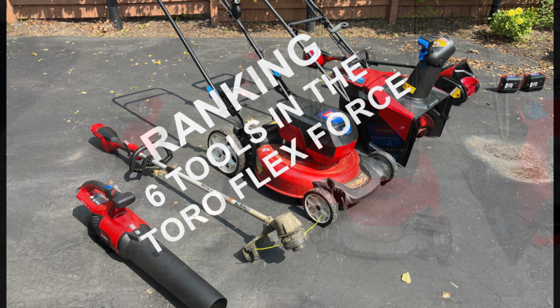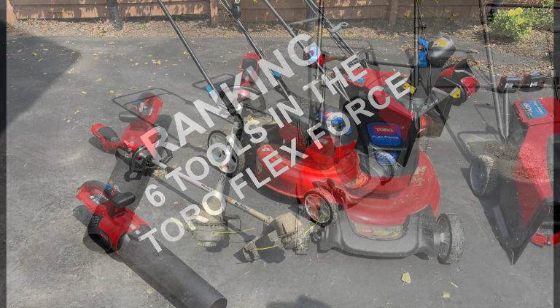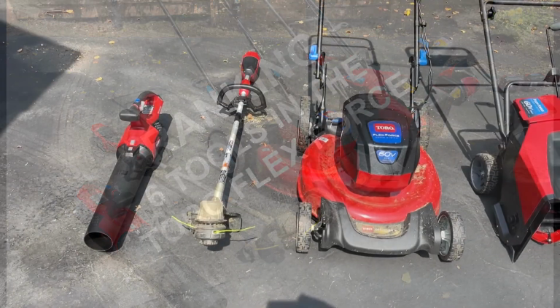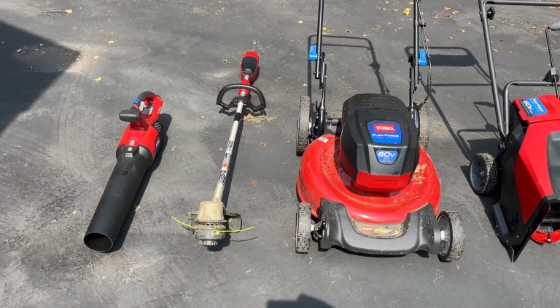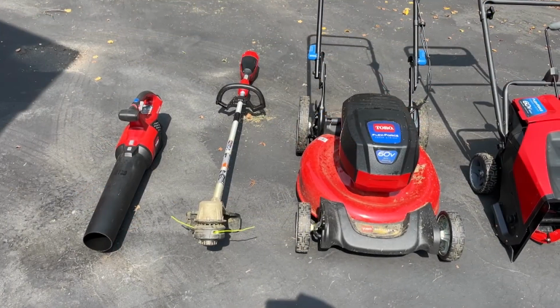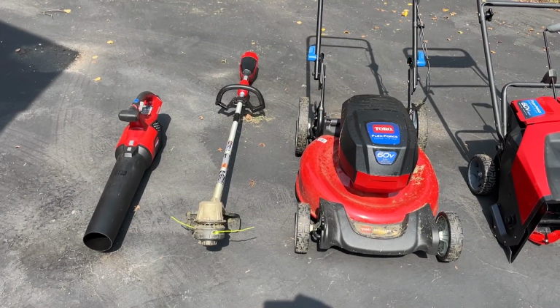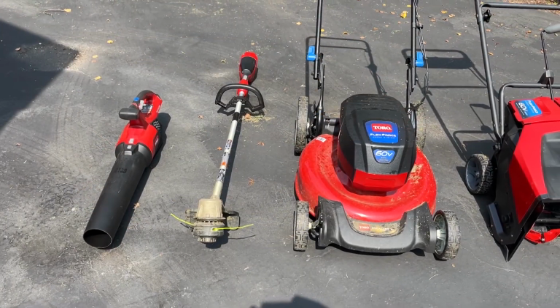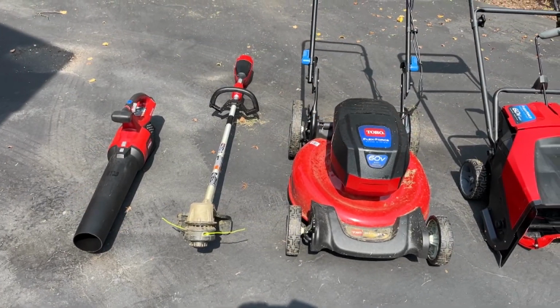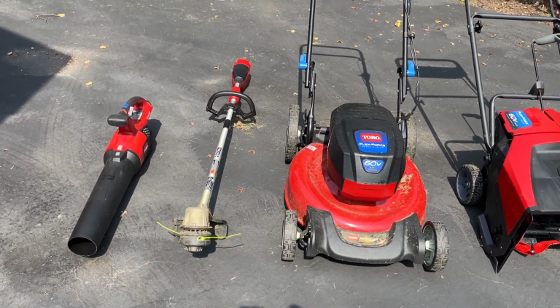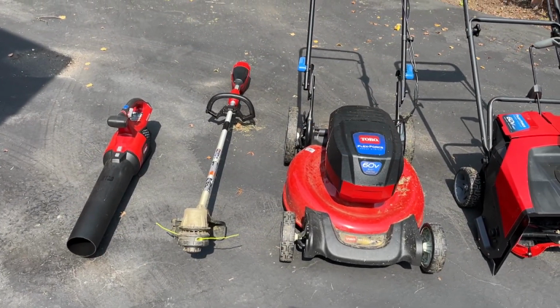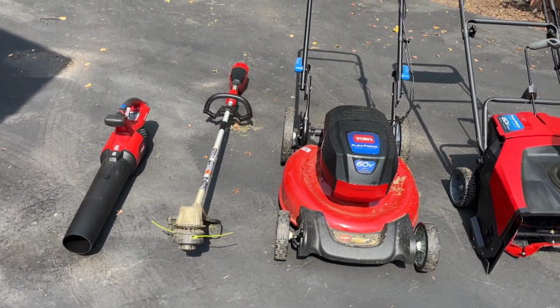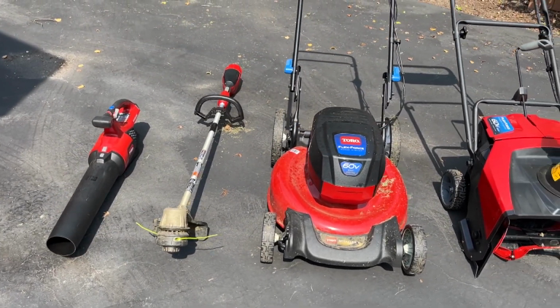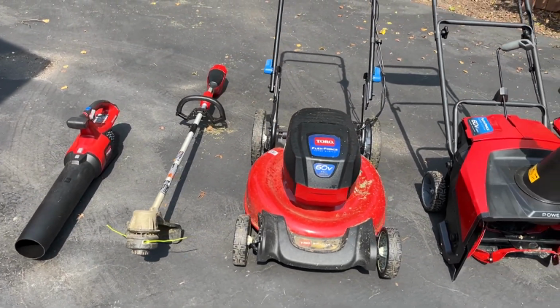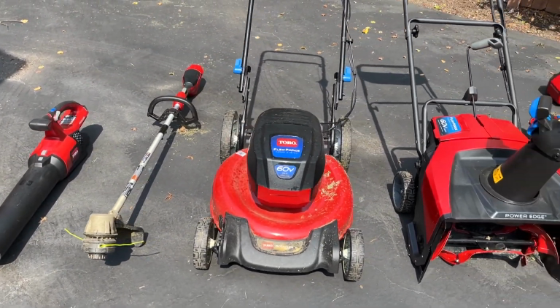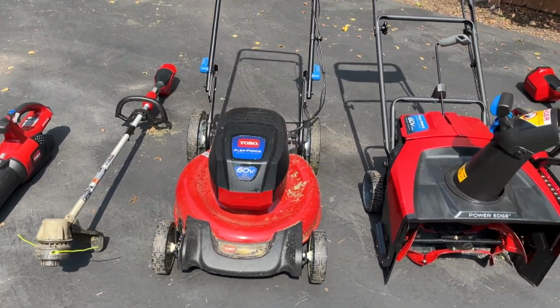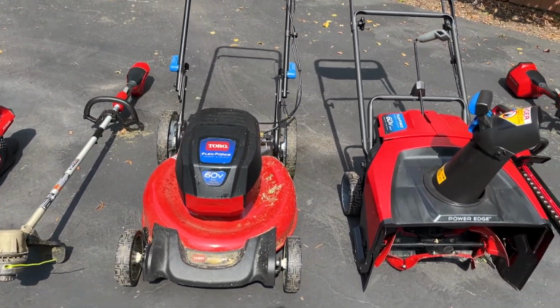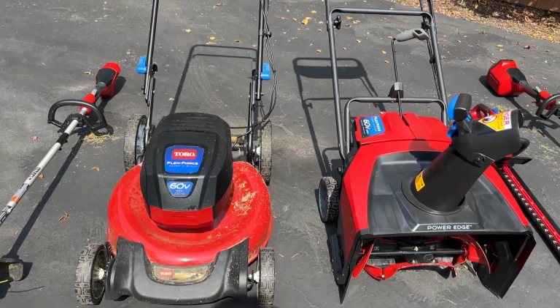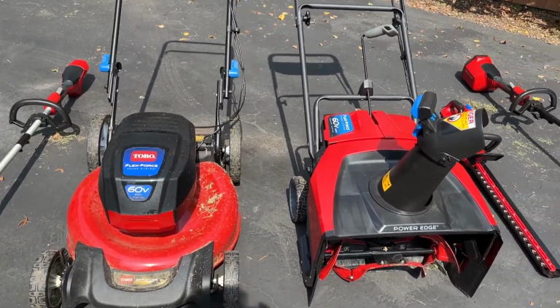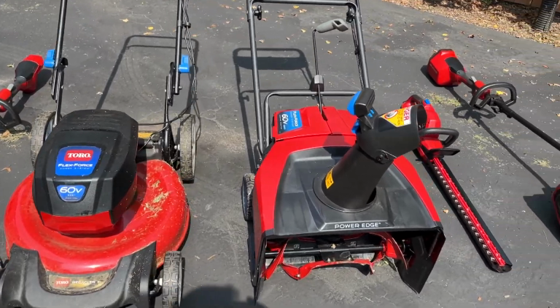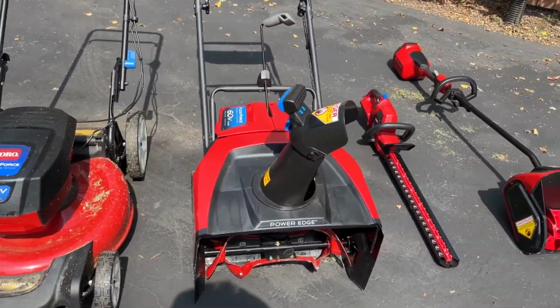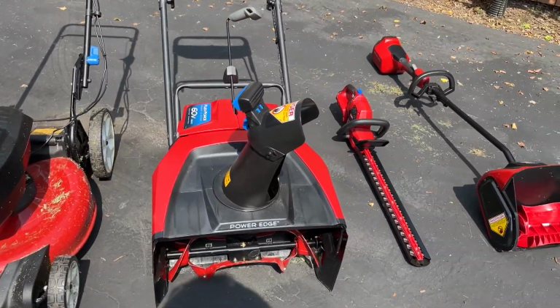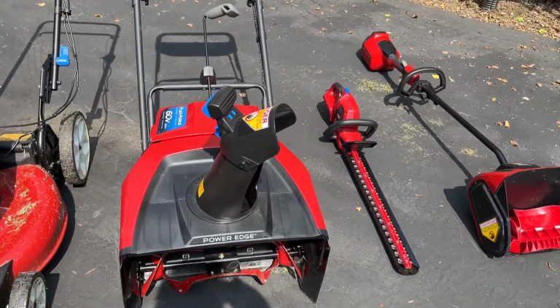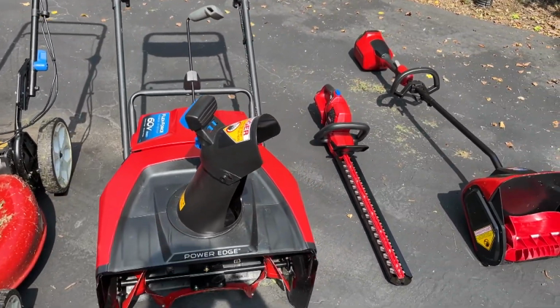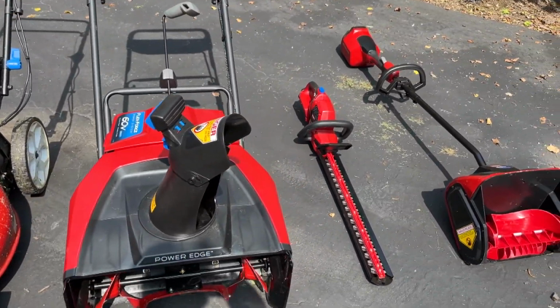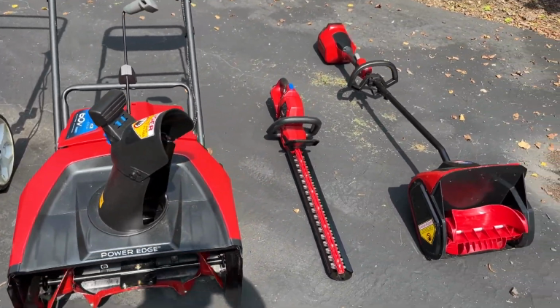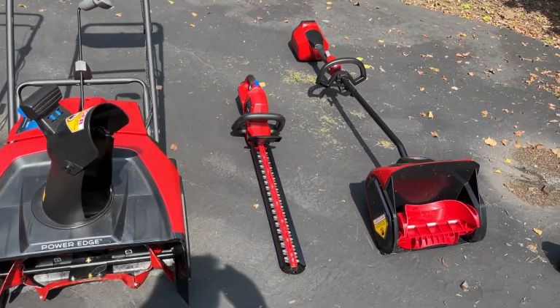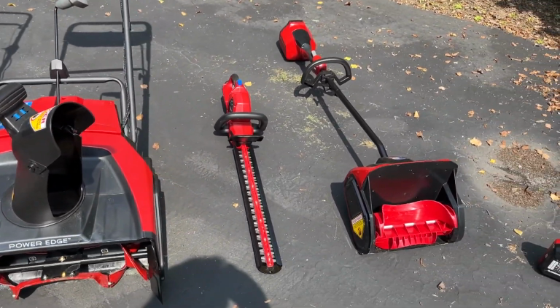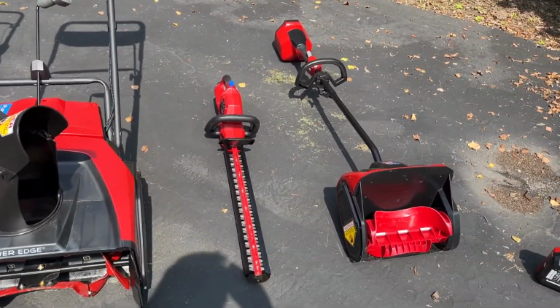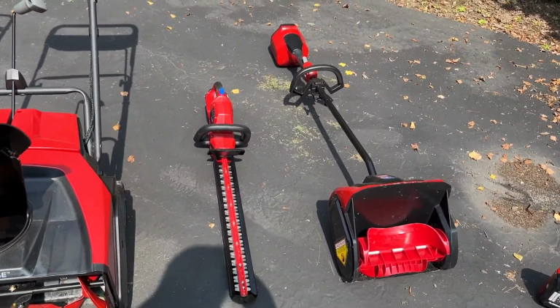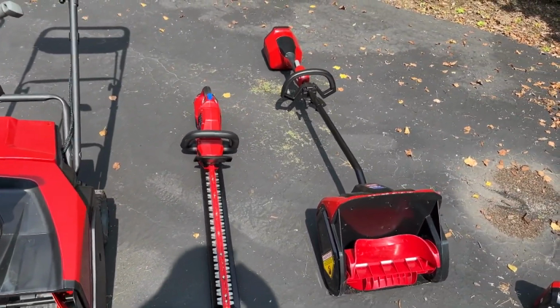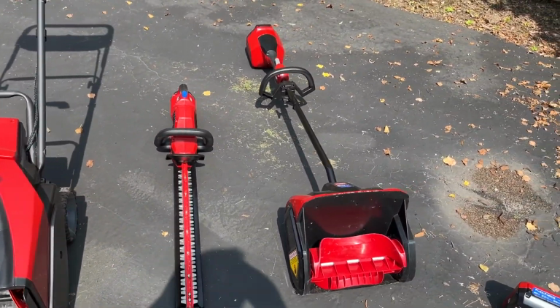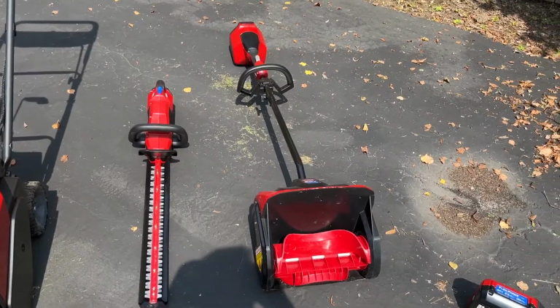On this episode of Bobscaping, we're back to look at the Toro FlexForce and the six different units I've purchased over the last couple of years.